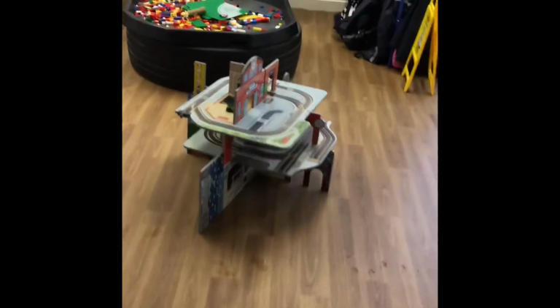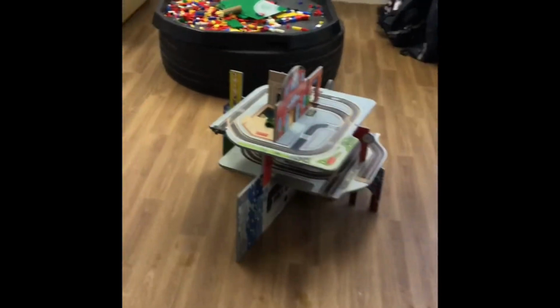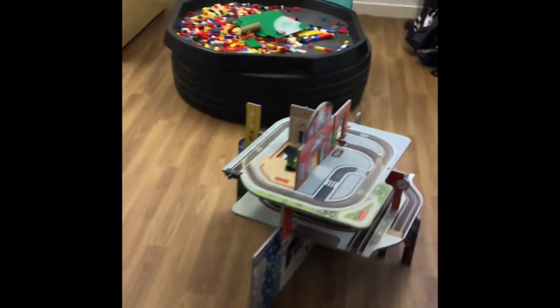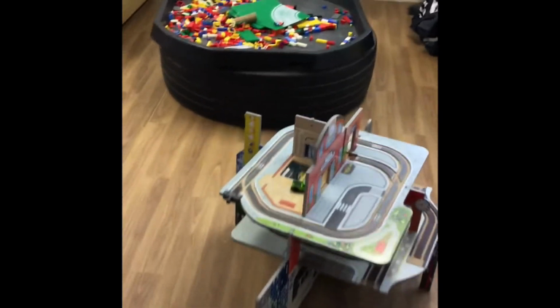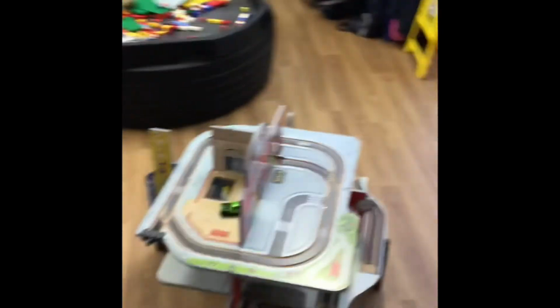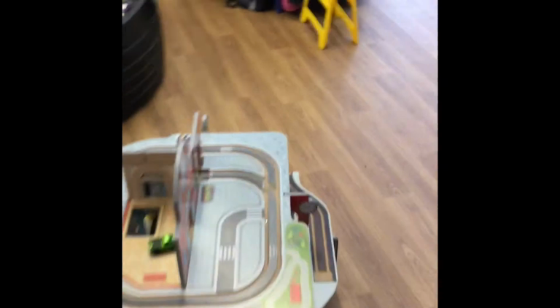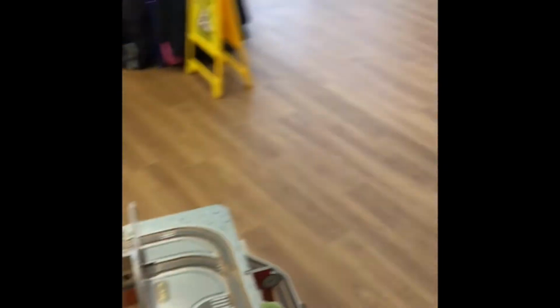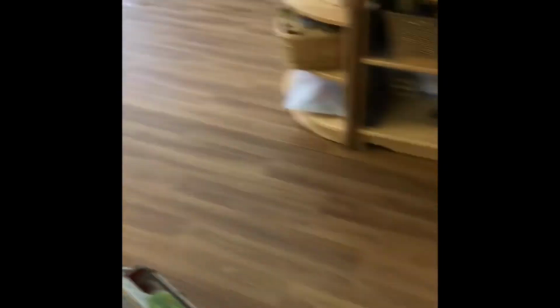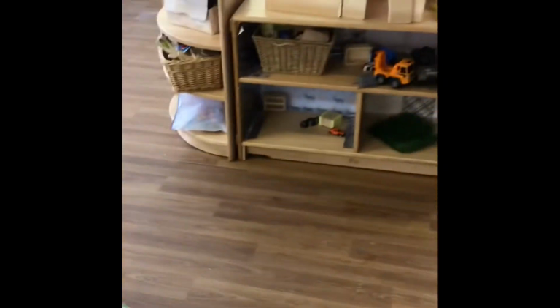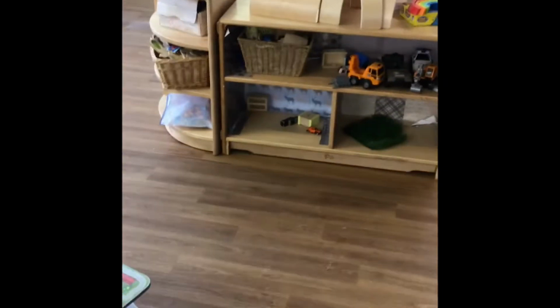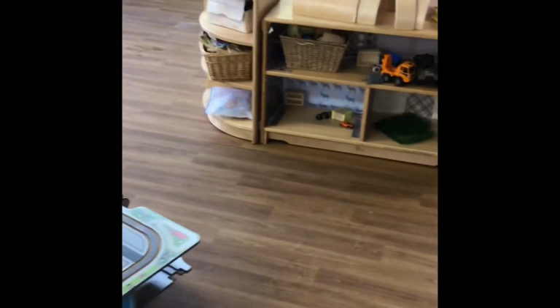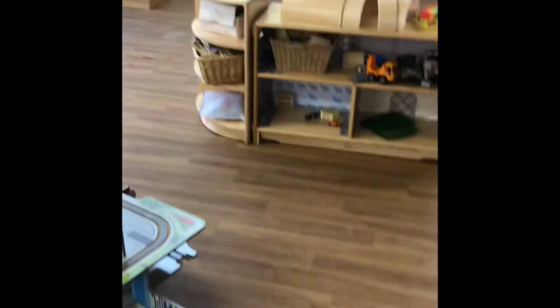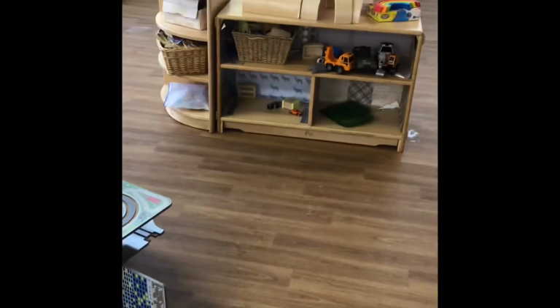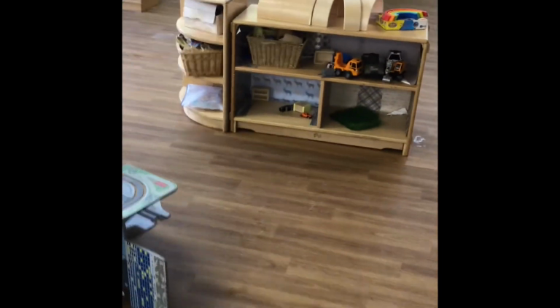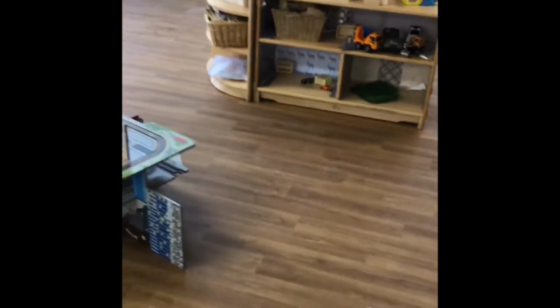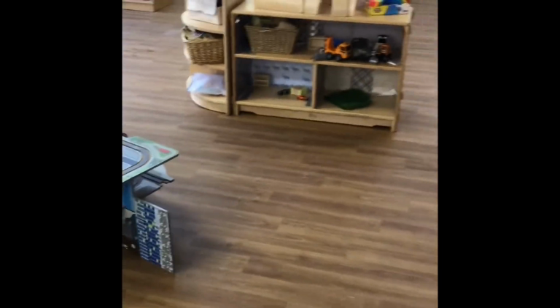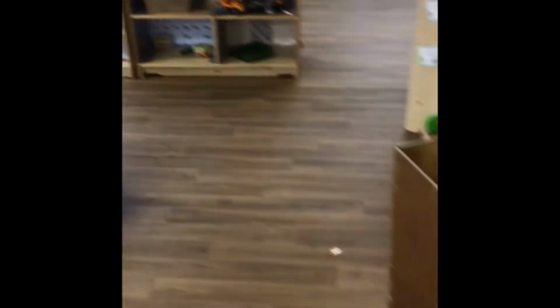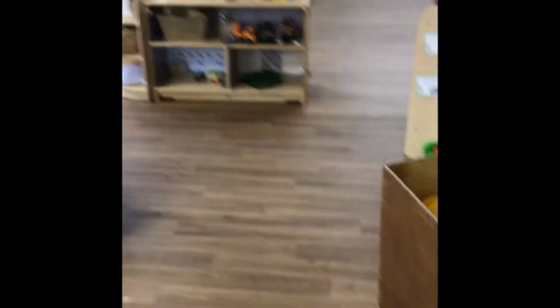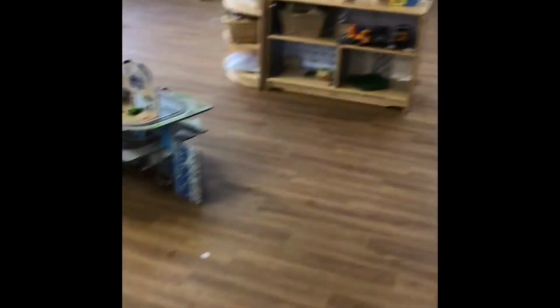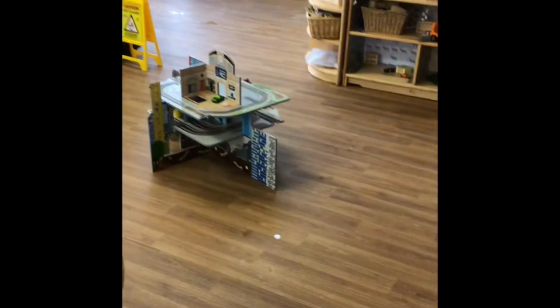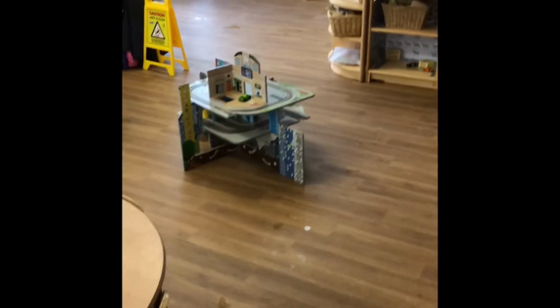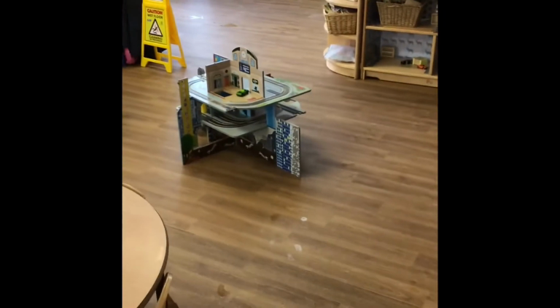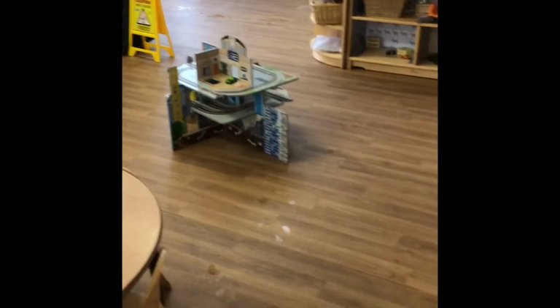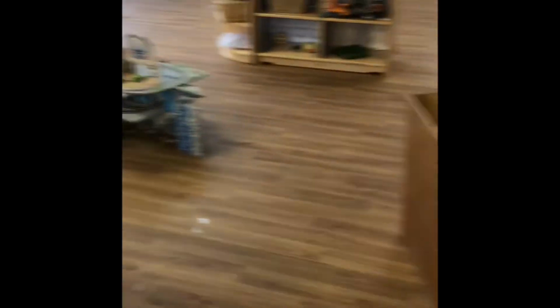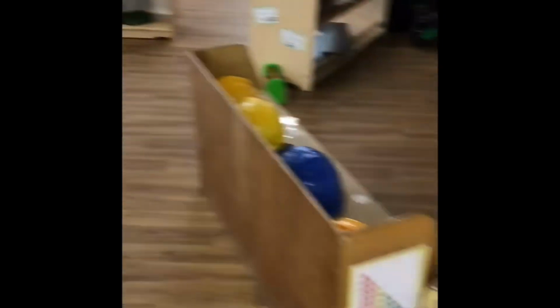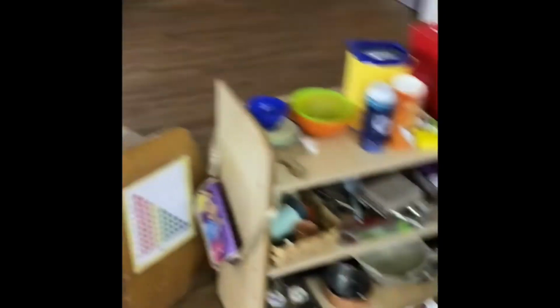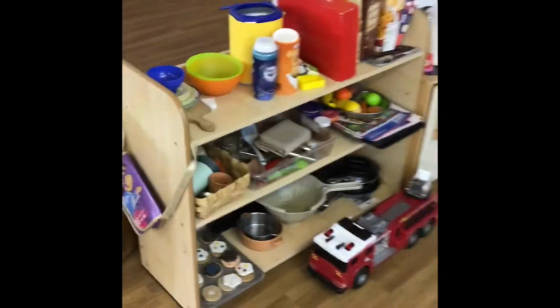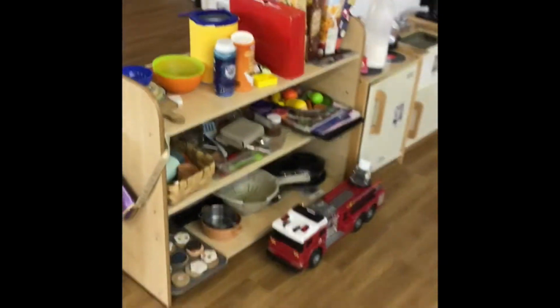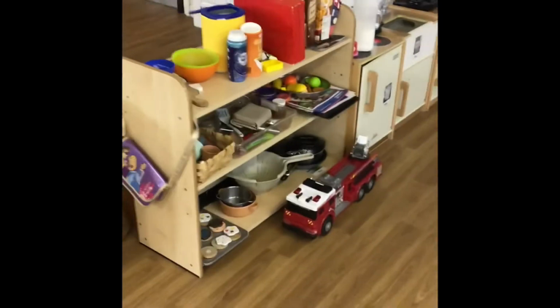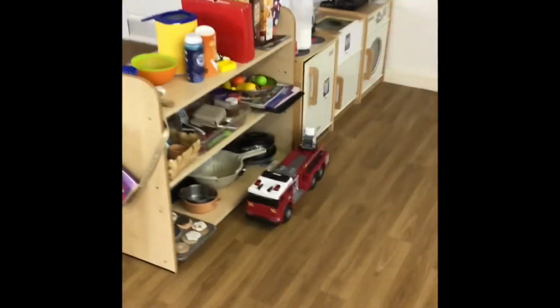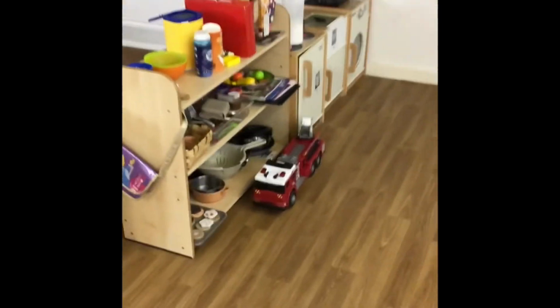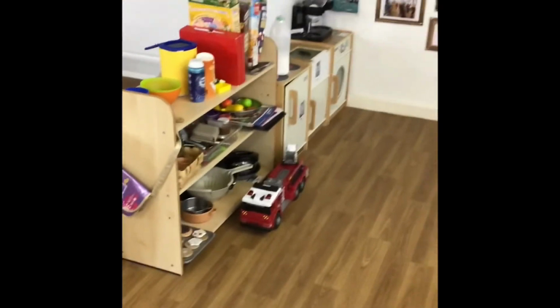Here we have small world play where it's different things like cars, houses, garages. And then into the home corner.